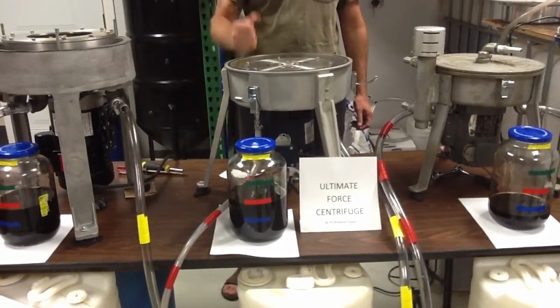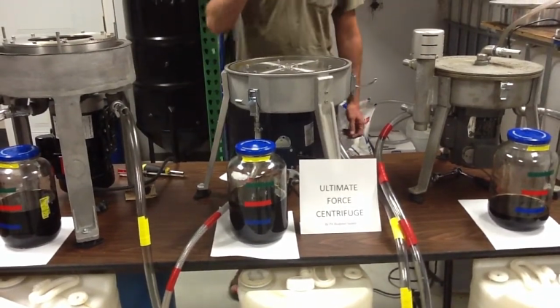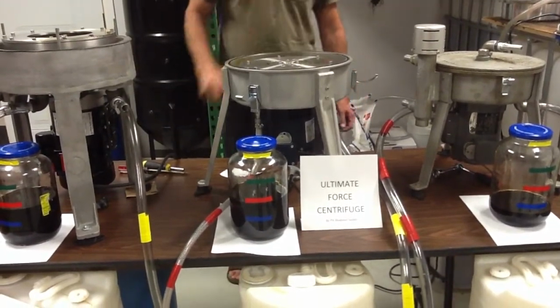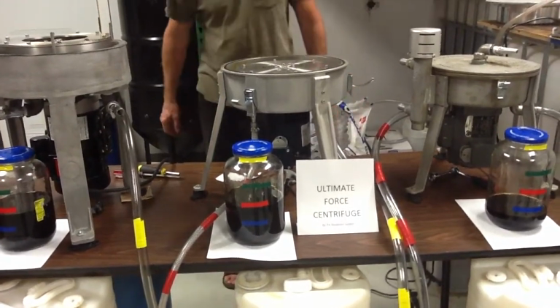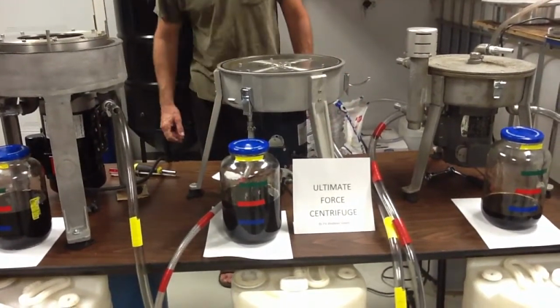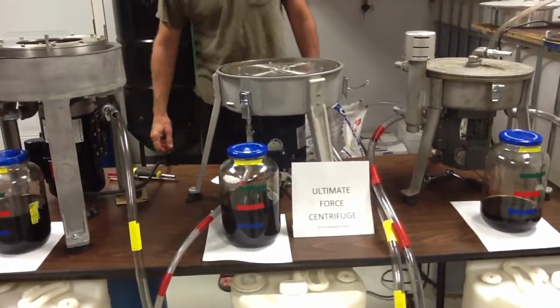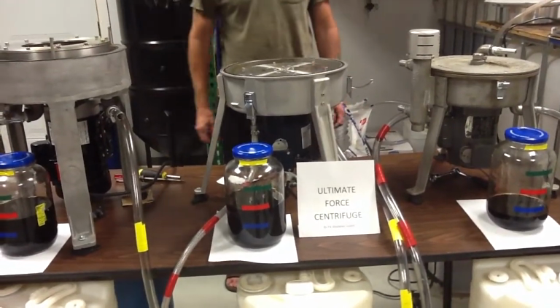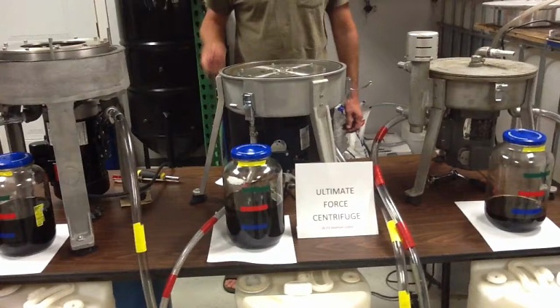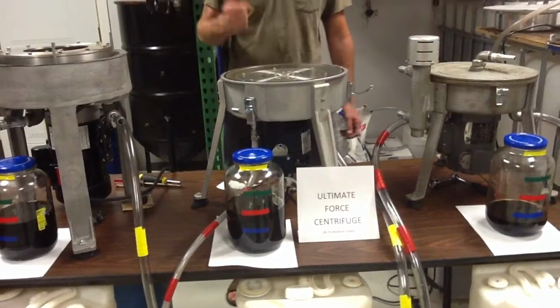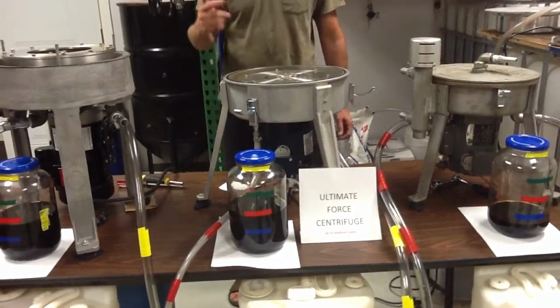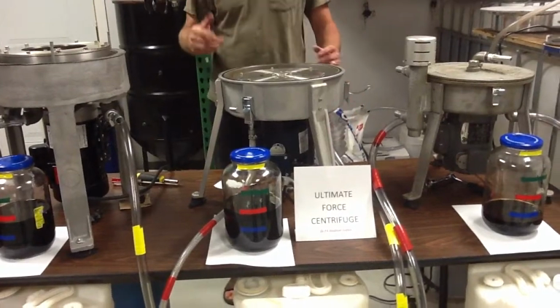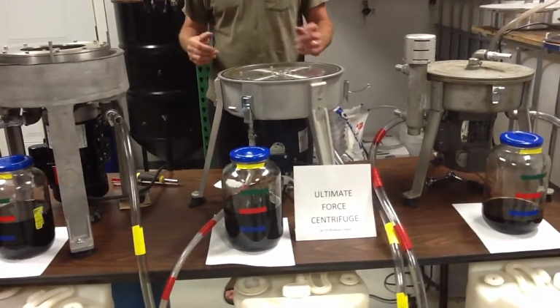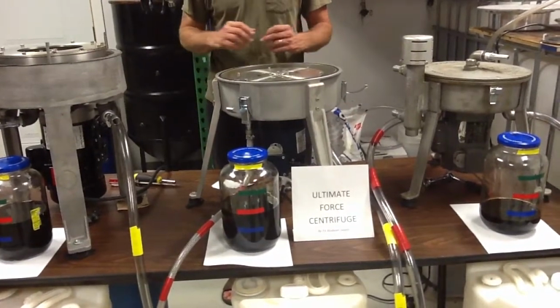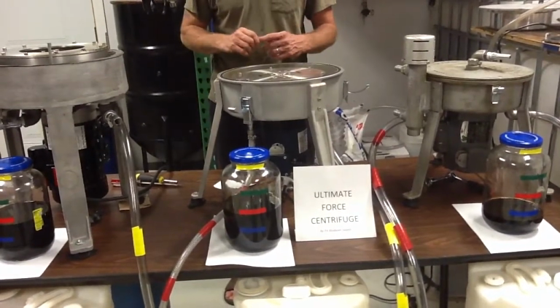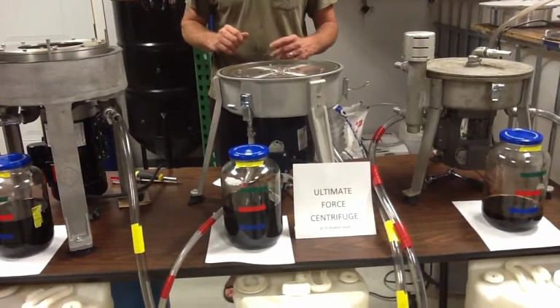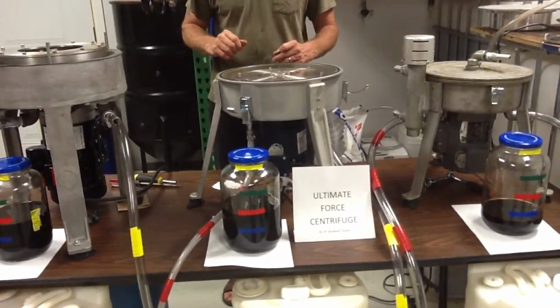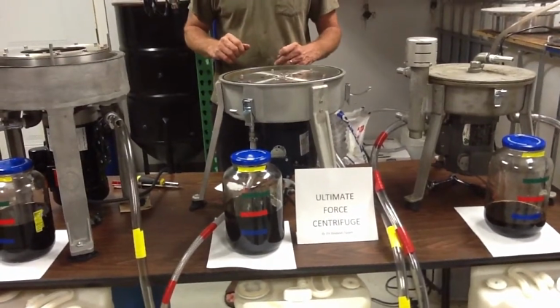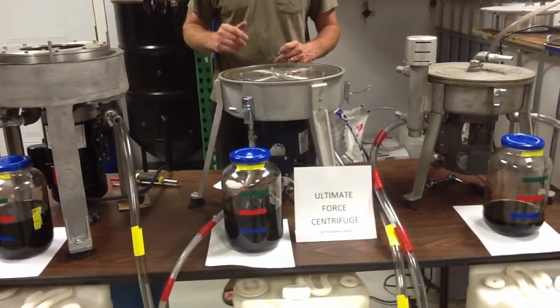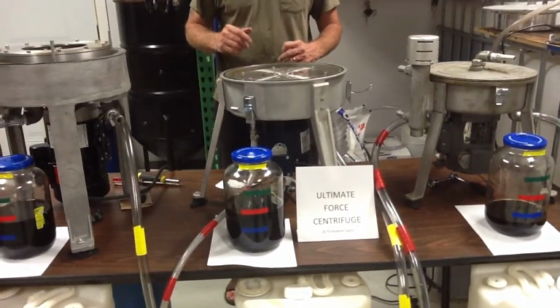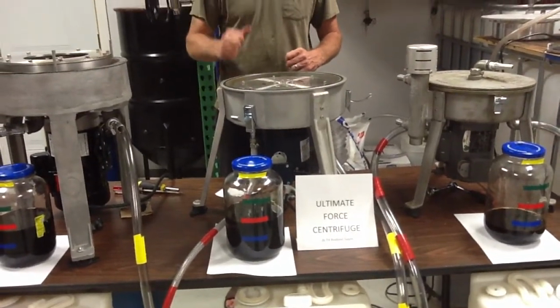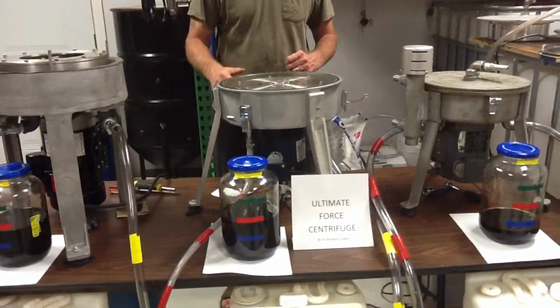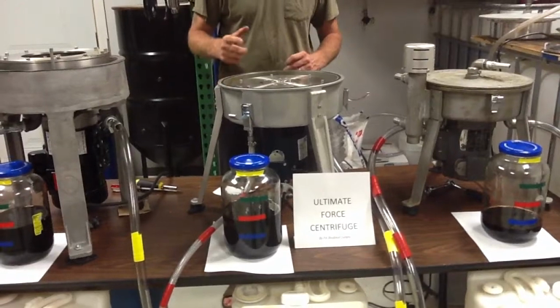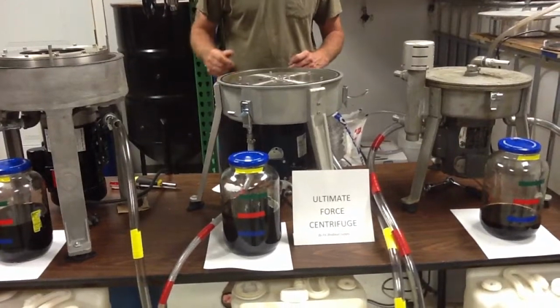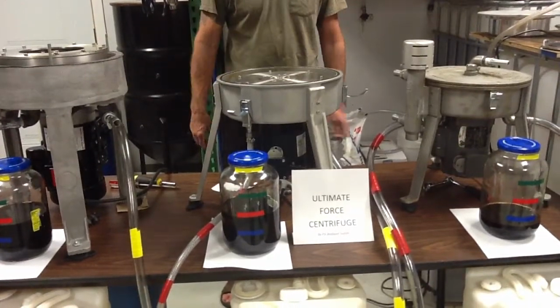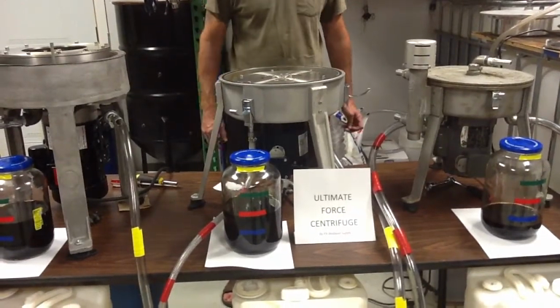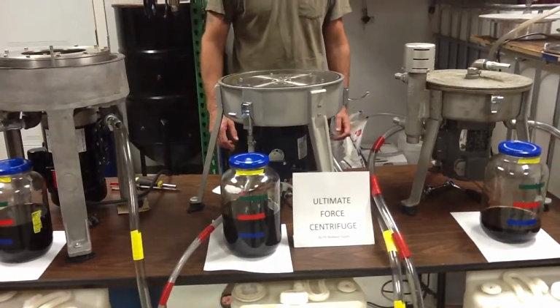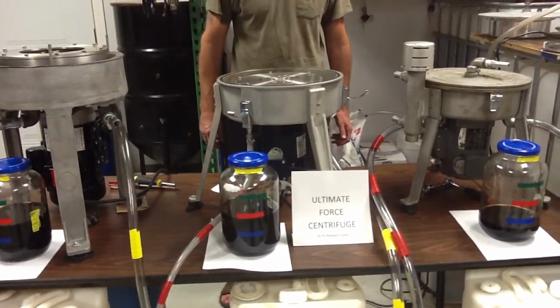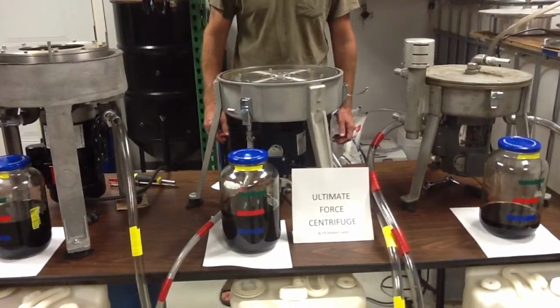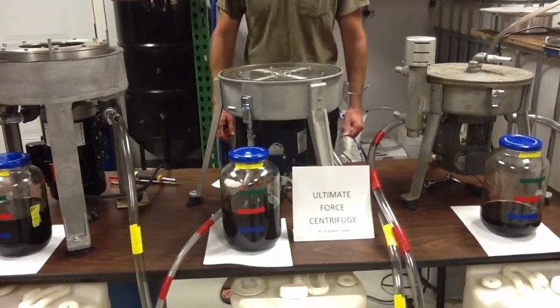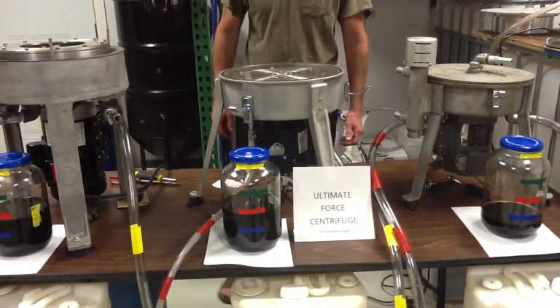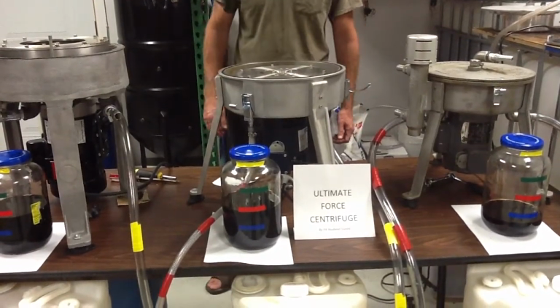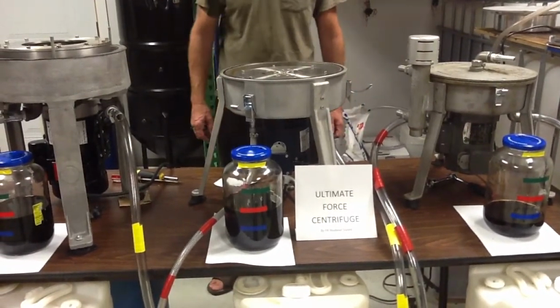Watch some of our videos. I'm going to show you the next one — our setup for our testing. I think you'll like it. Again, we're PA Biodiesel Supply, home of the Ultimate Force Centrifuge. Thank you.